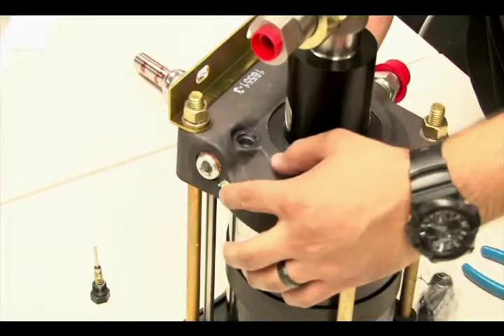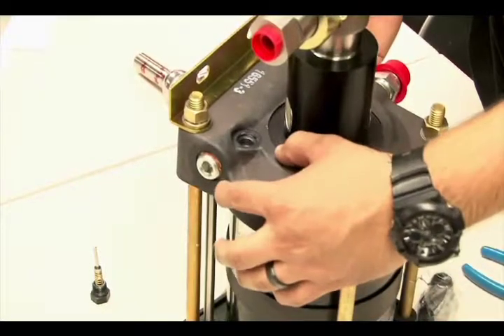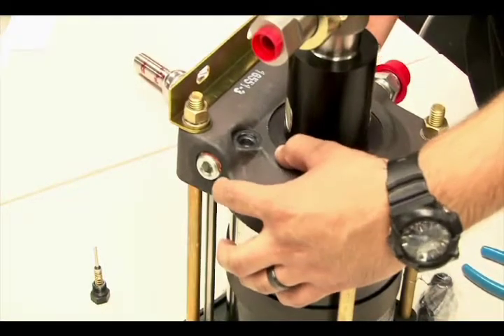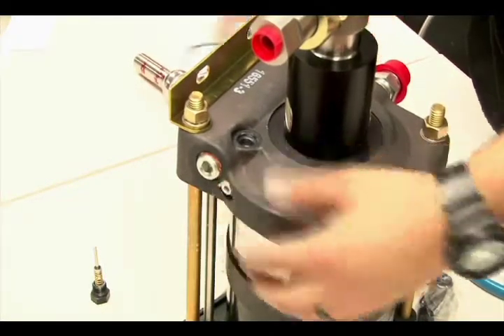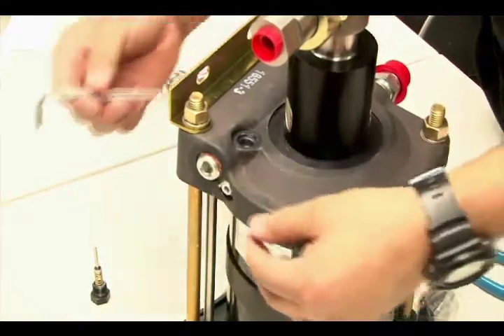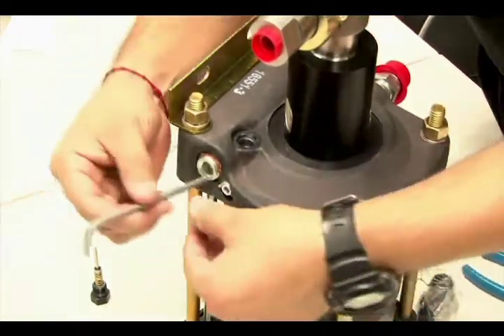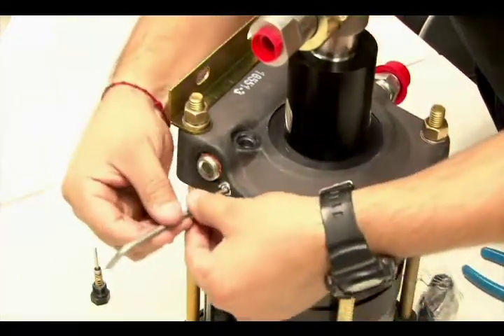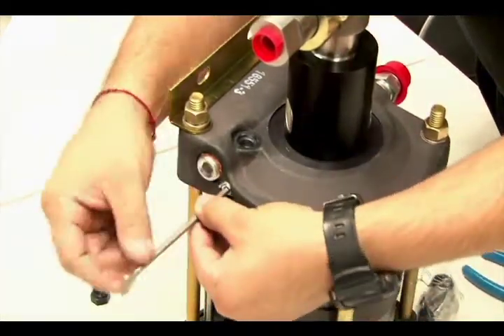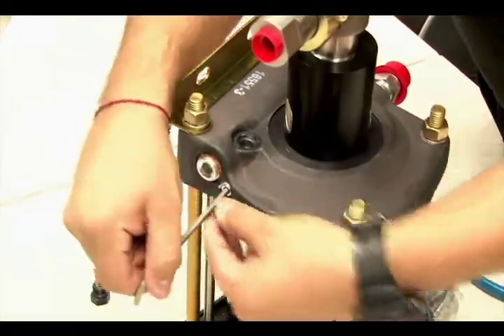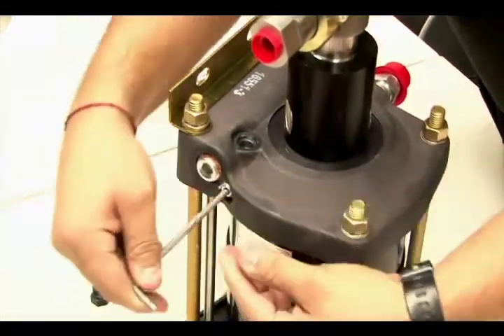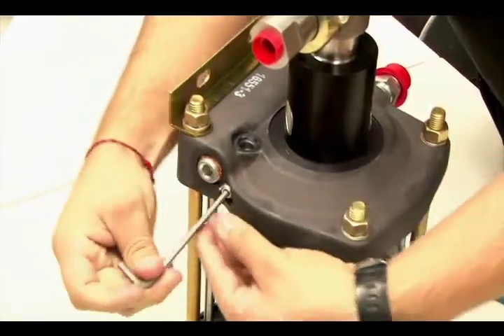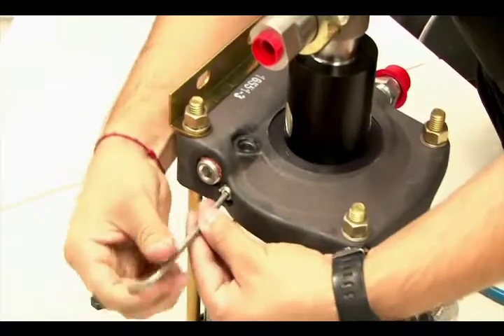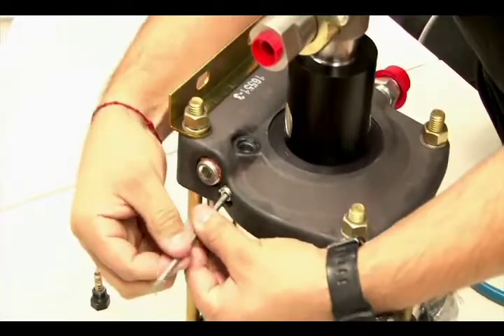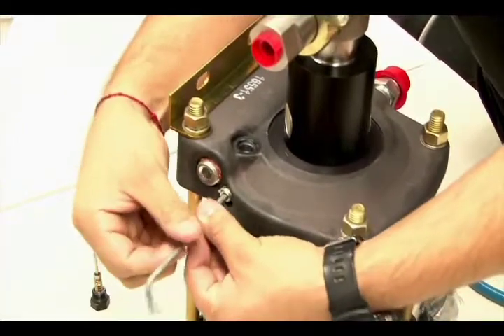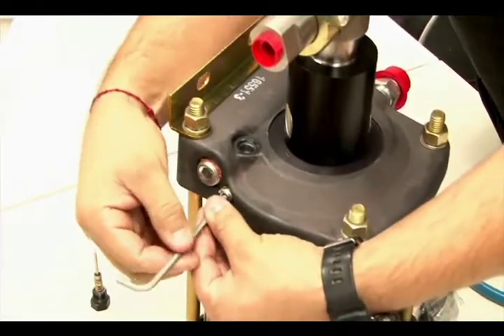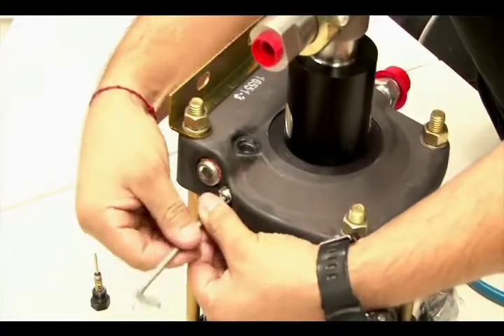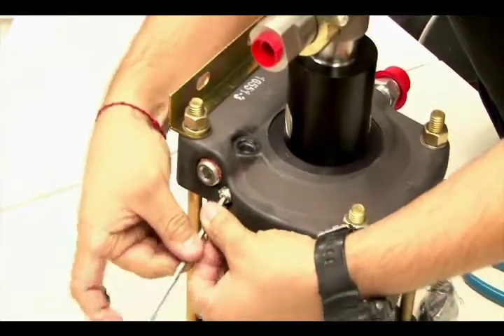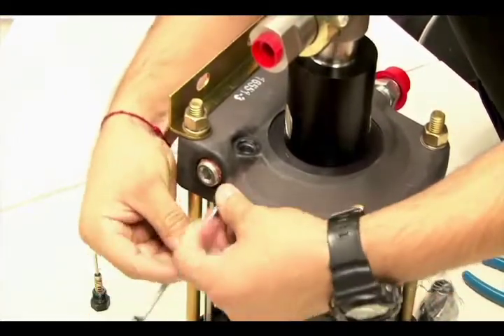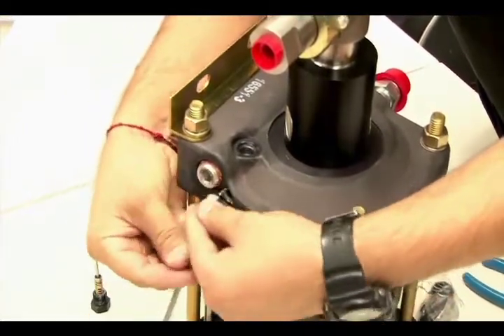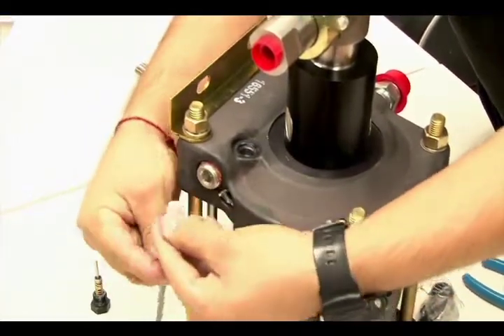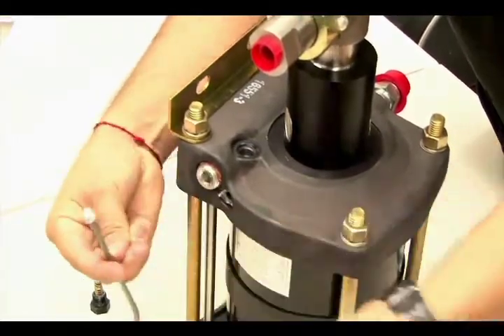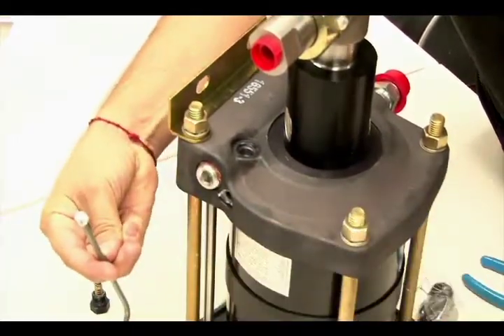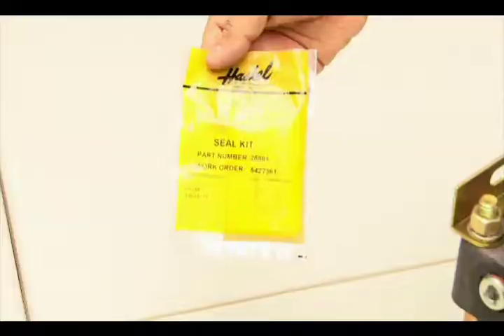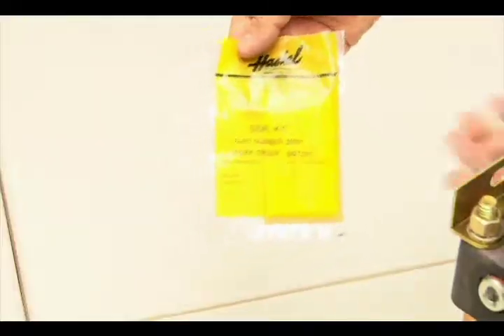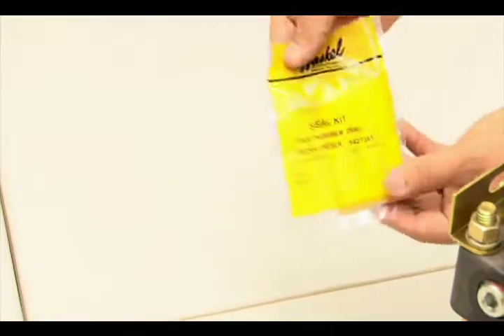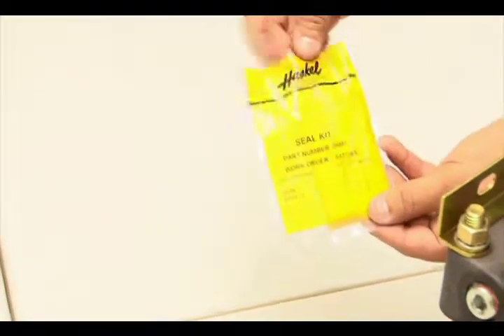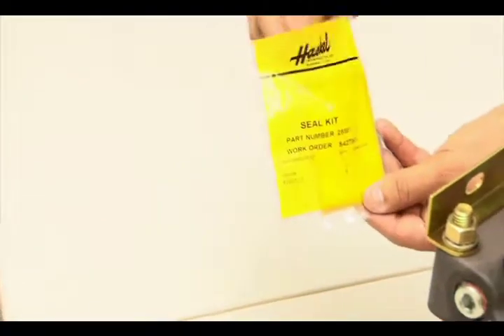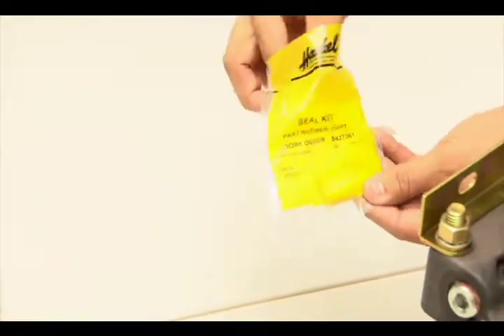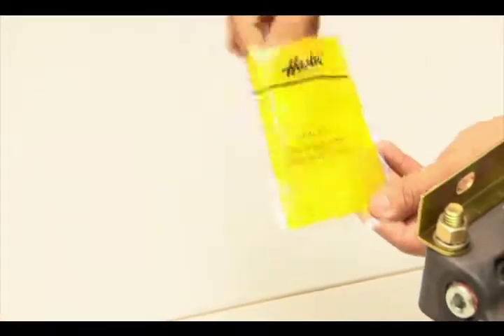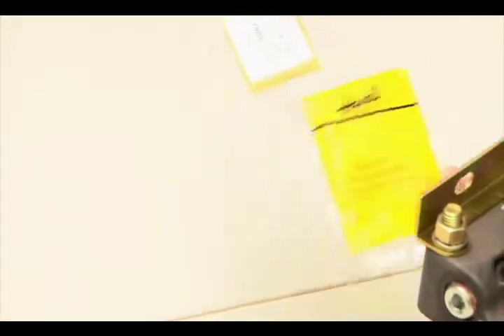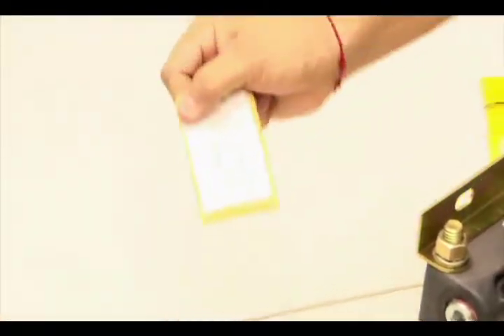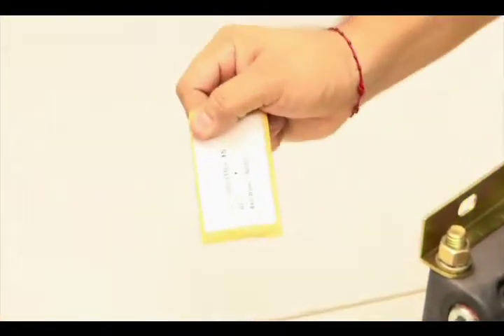Next, using a 3/16 Allen key, unscrew the MPT socket head screw. Now open your seal kit, where you will find the new plug and the nameplate.